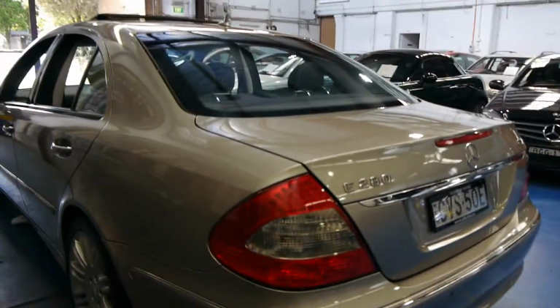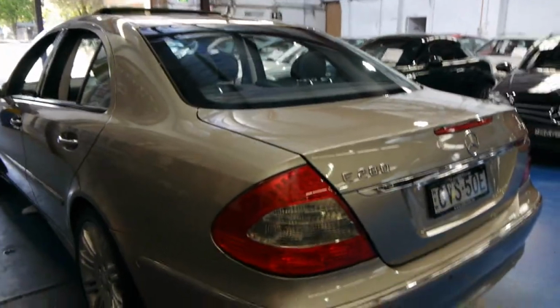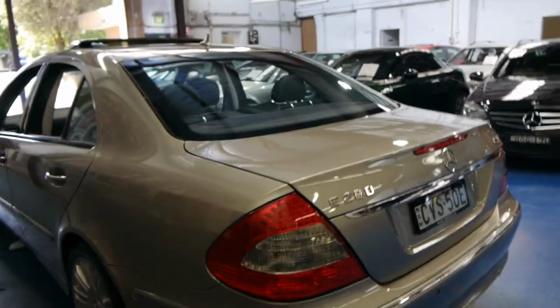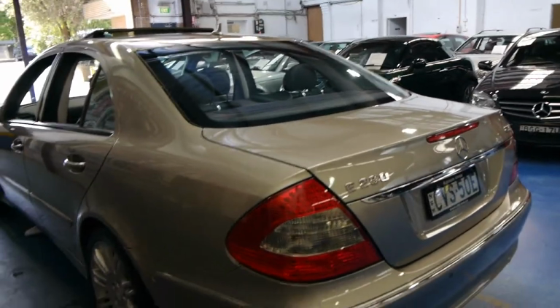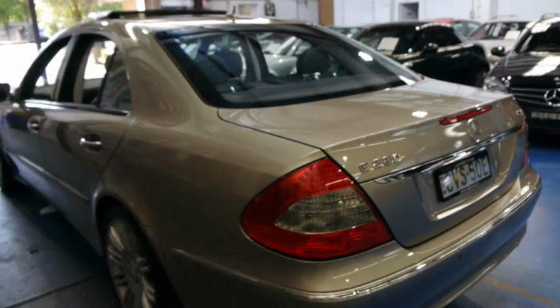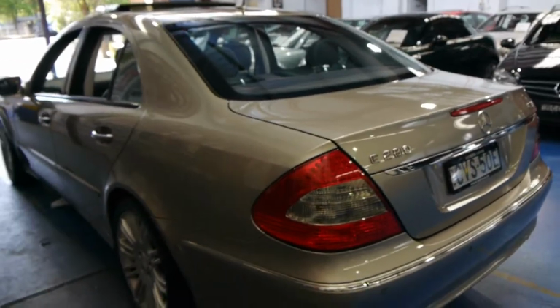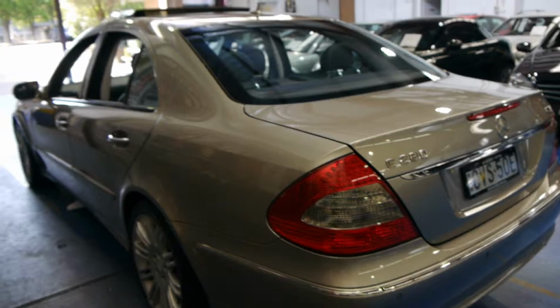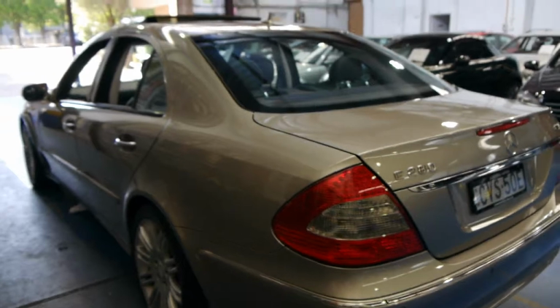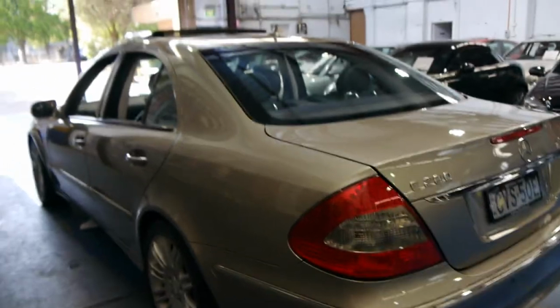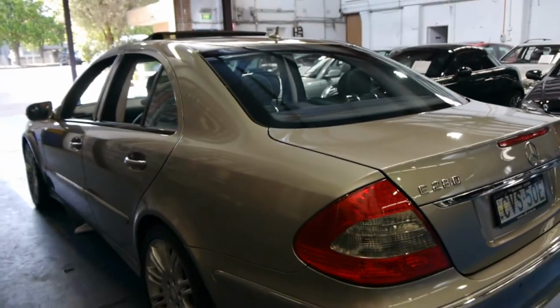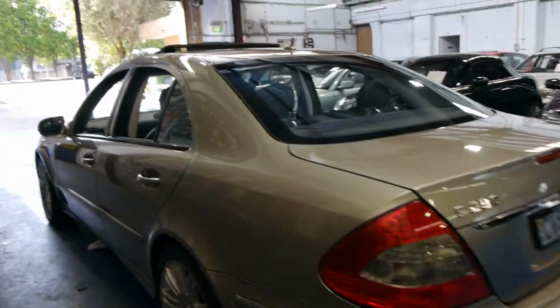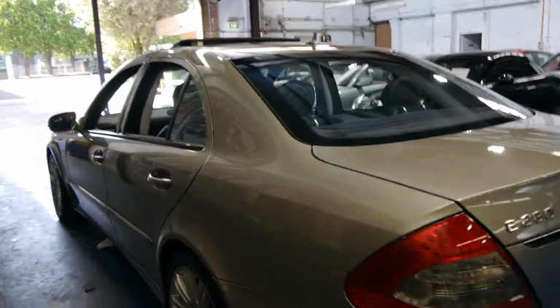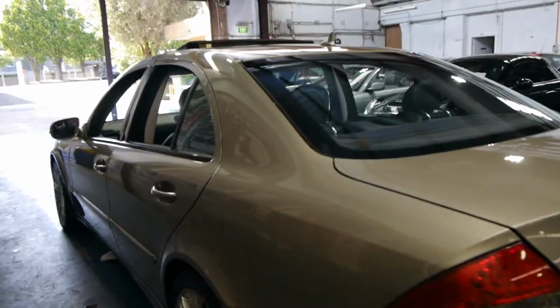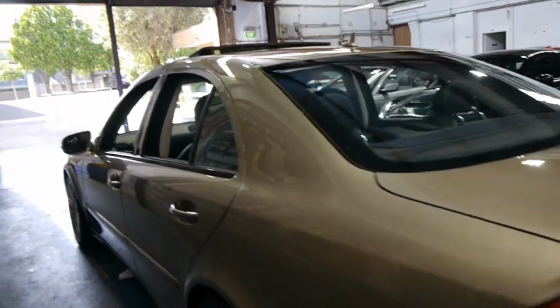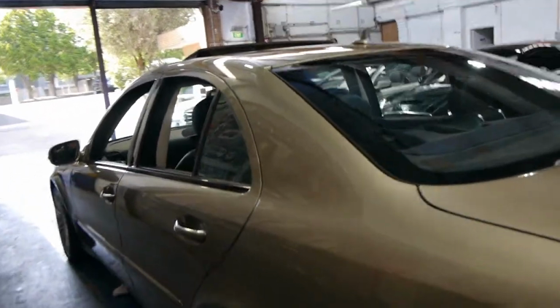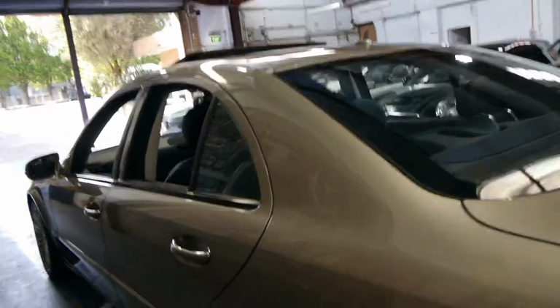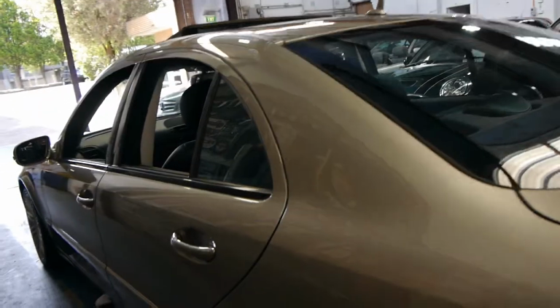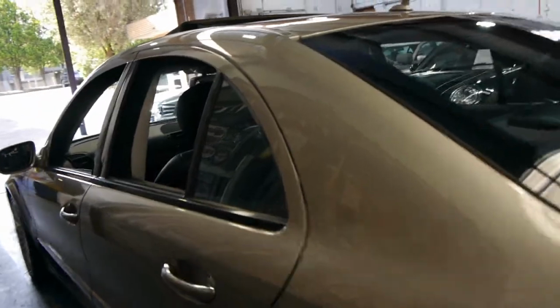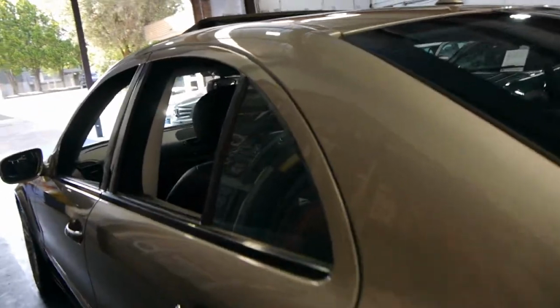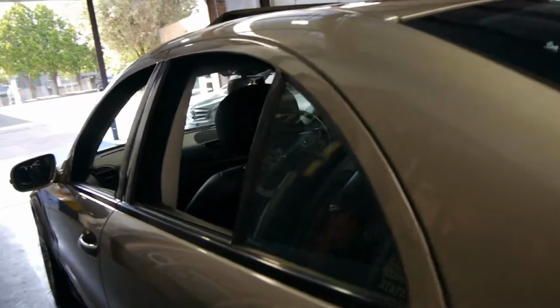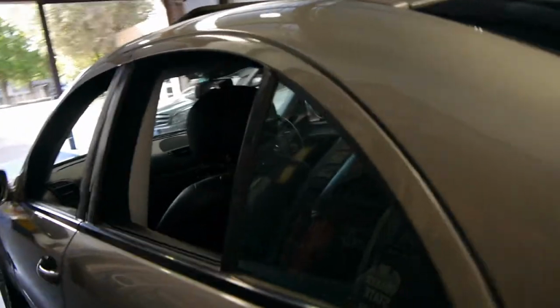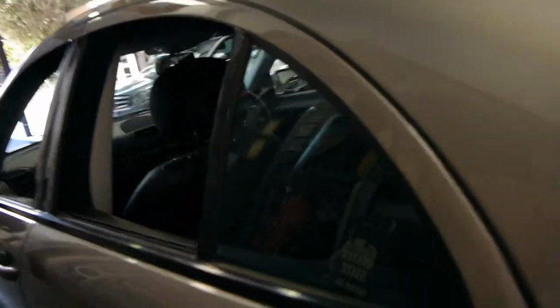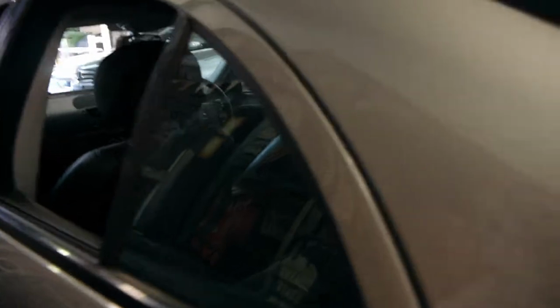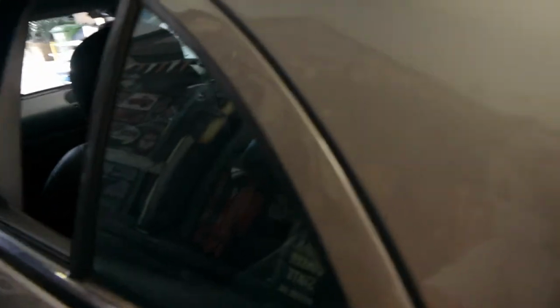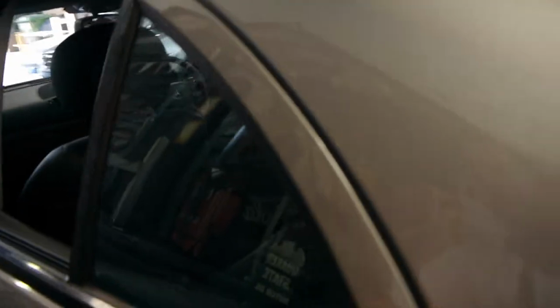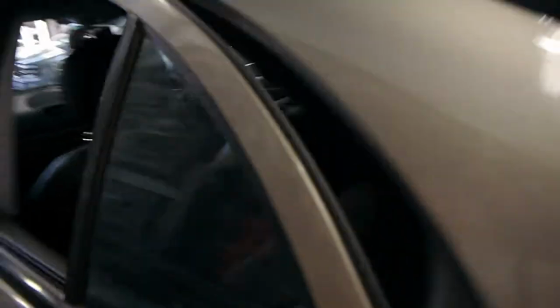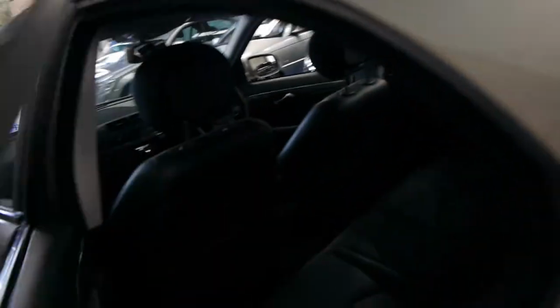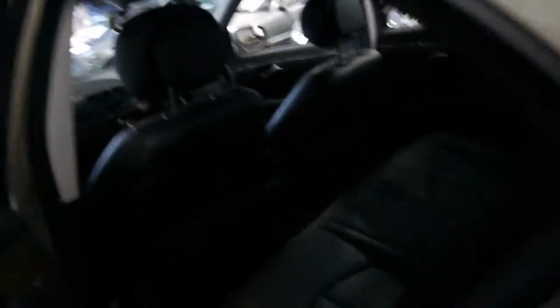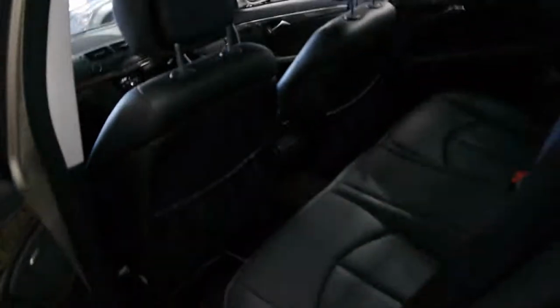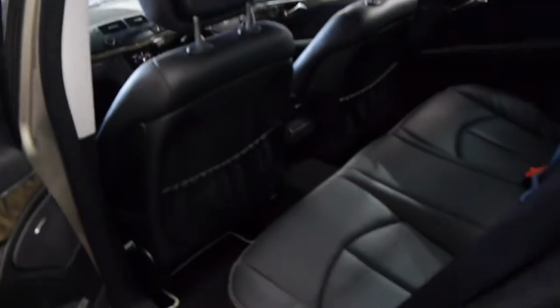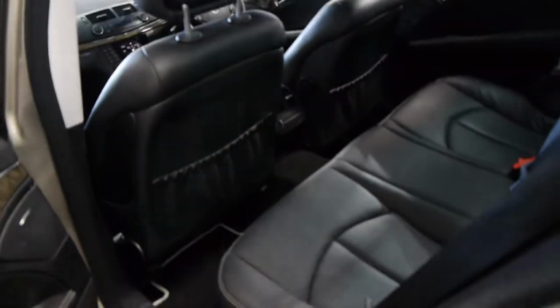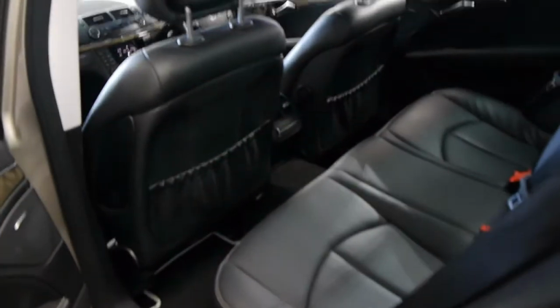These were very expensive cars when they were new — well over a hundred thousand dollars. We think they're excellent value, especially for an 07 model in a turbo diesel with a hundred and five thousand kilometres.